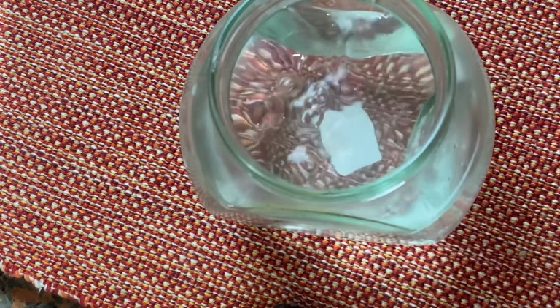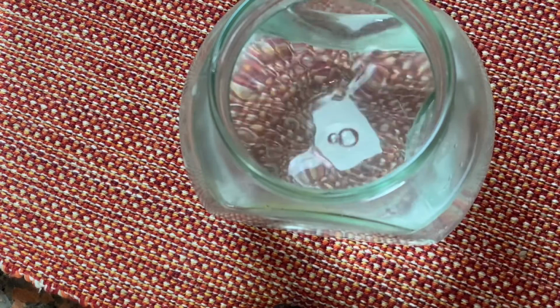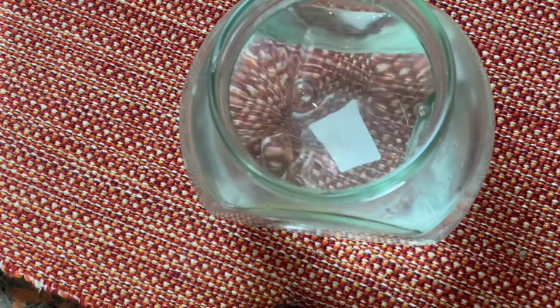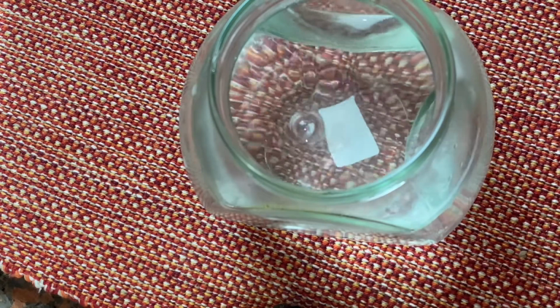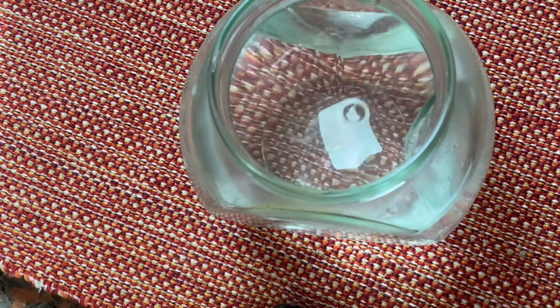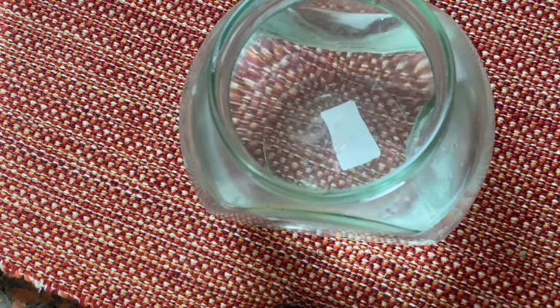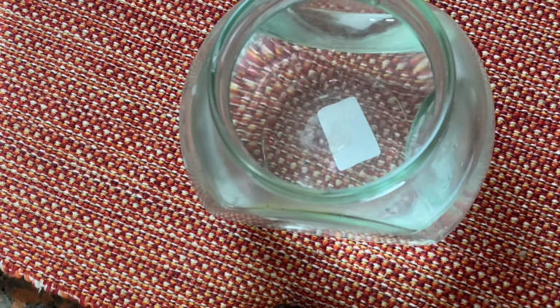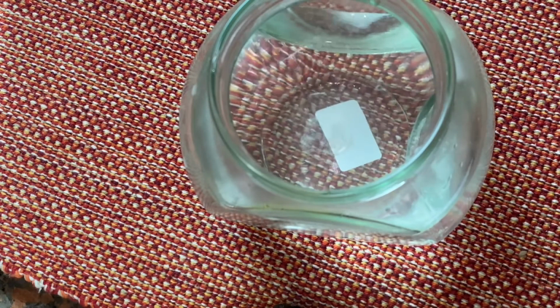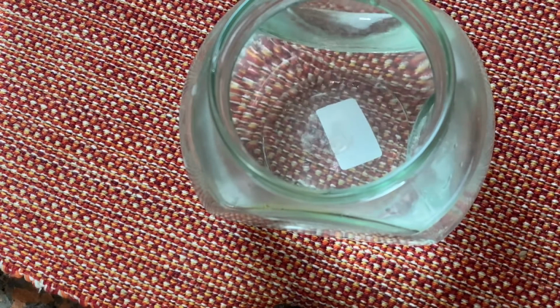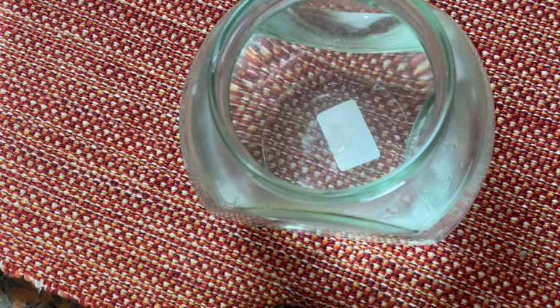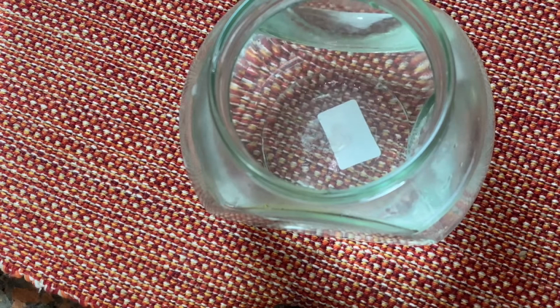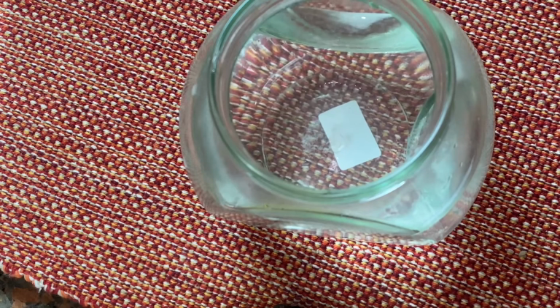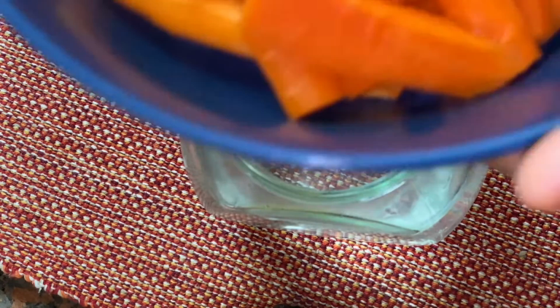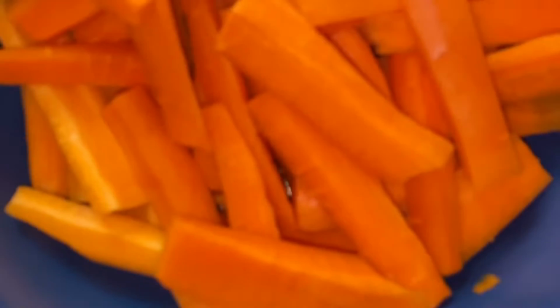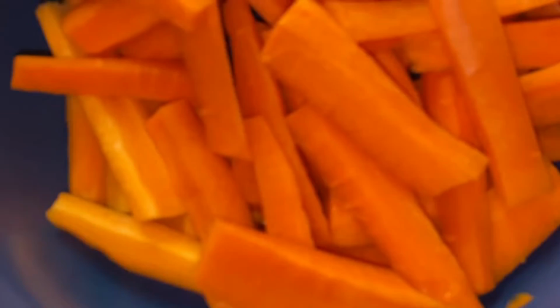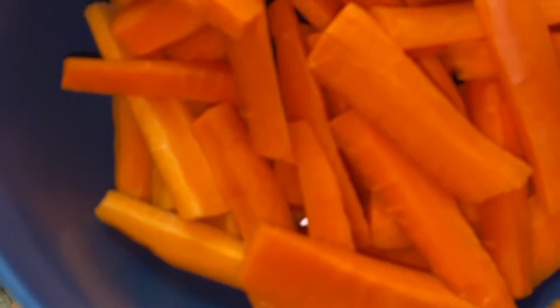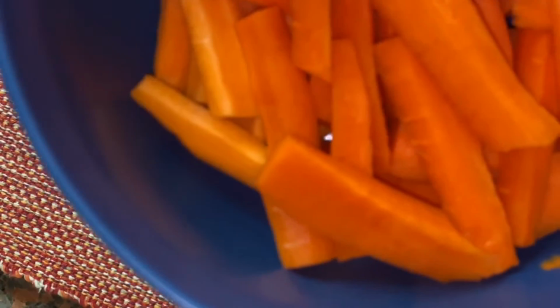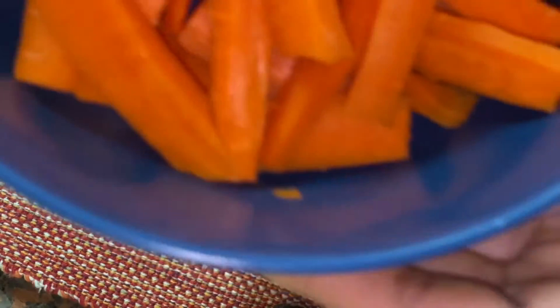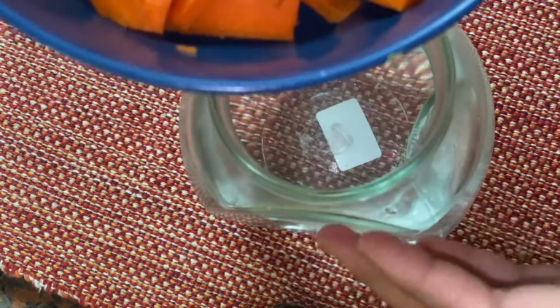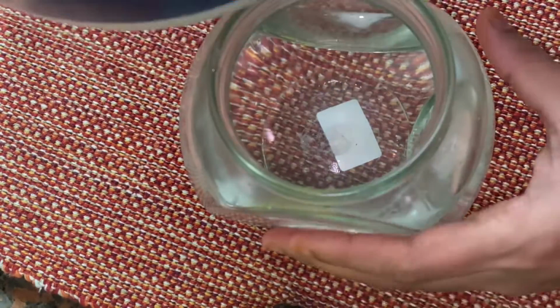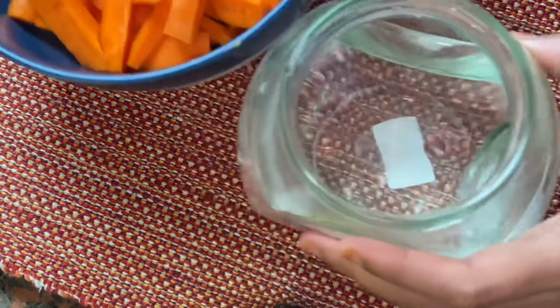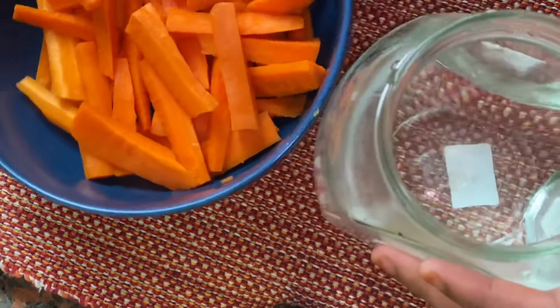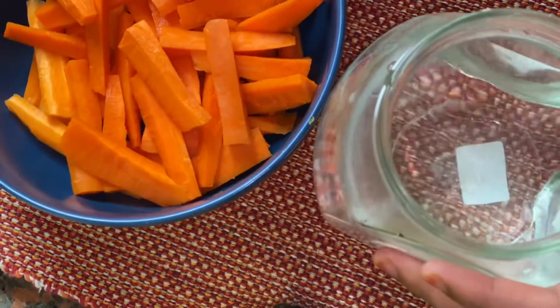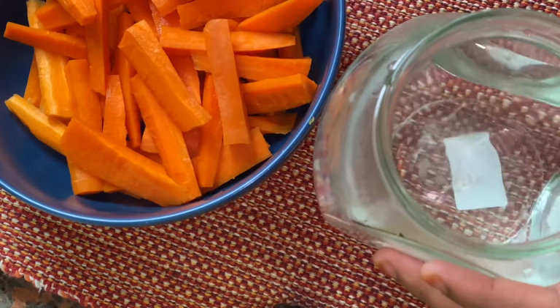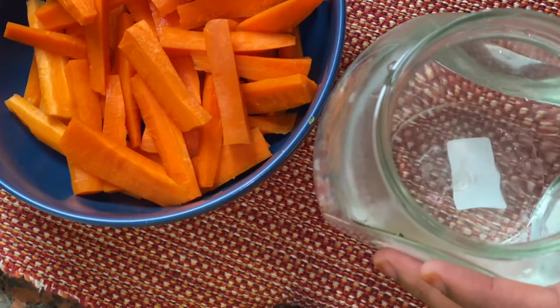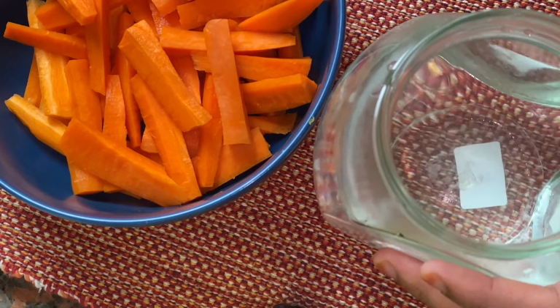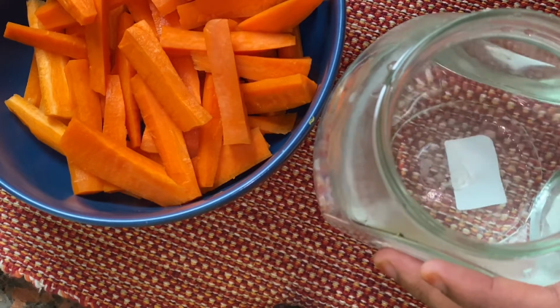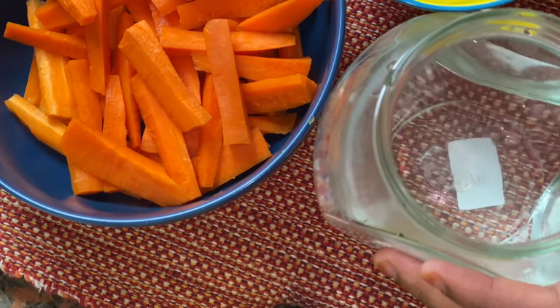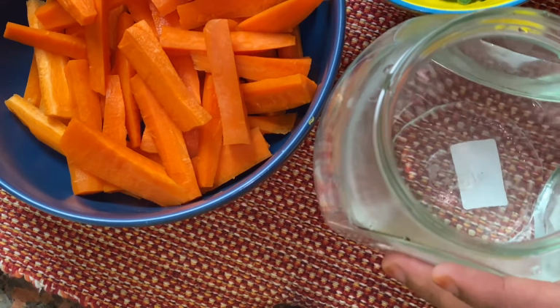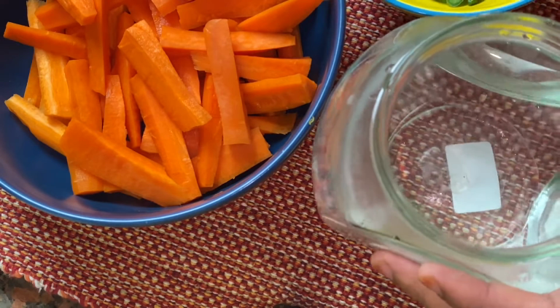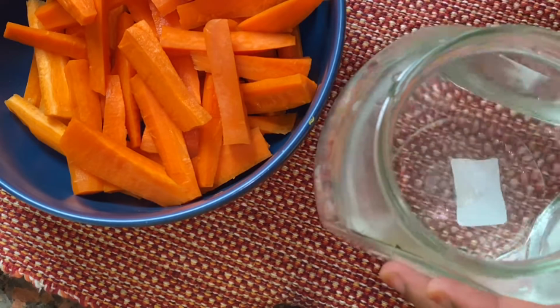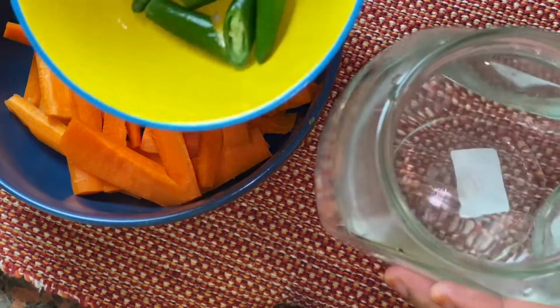We will cut the leaves. Here we are using the cup as we put it on.